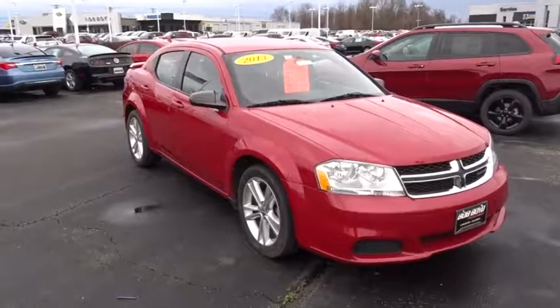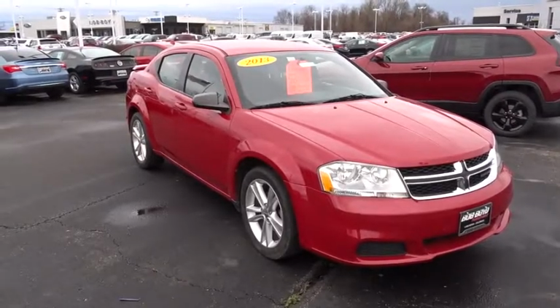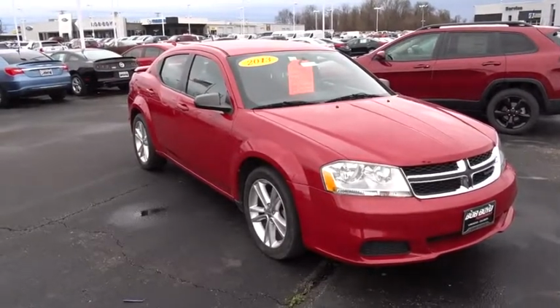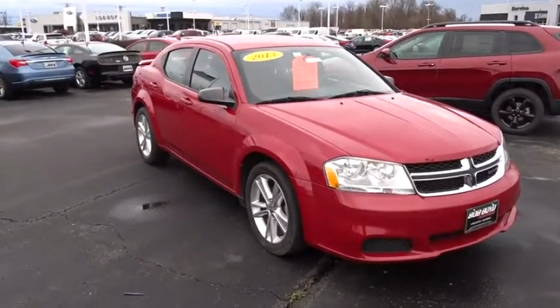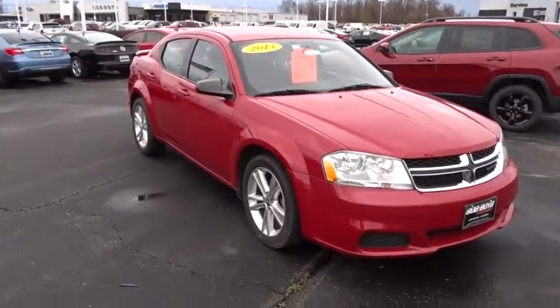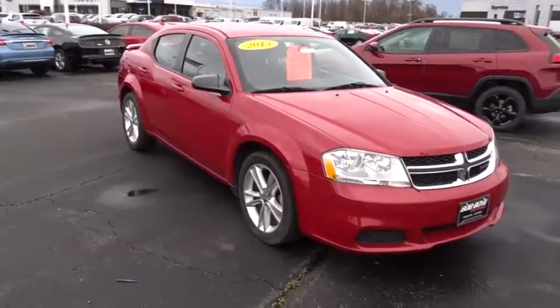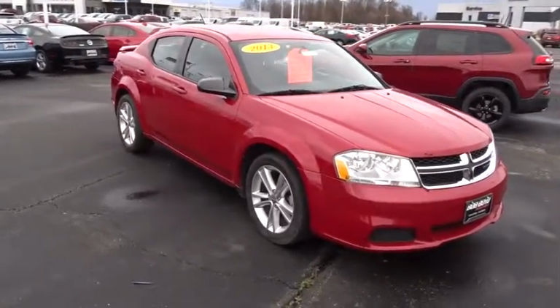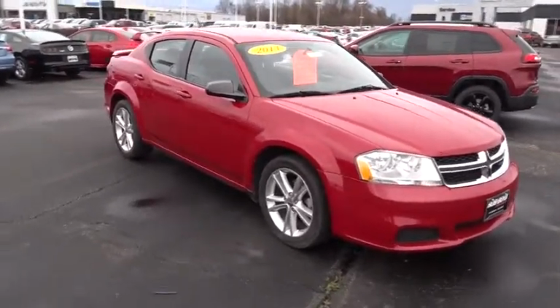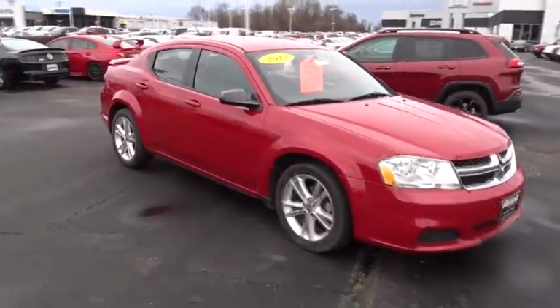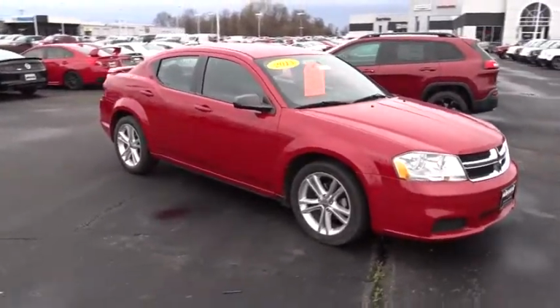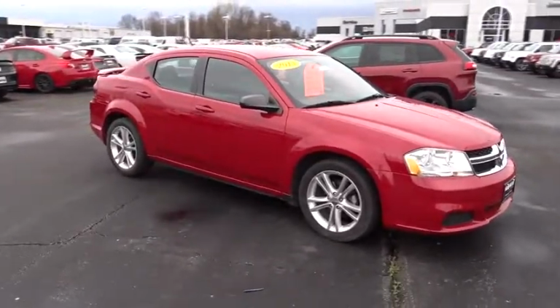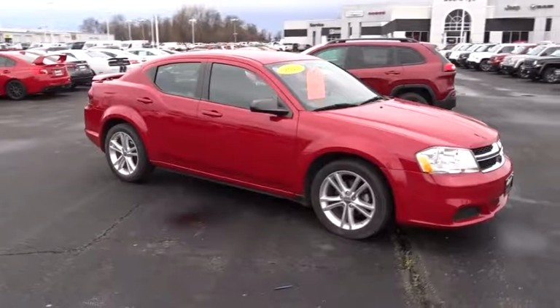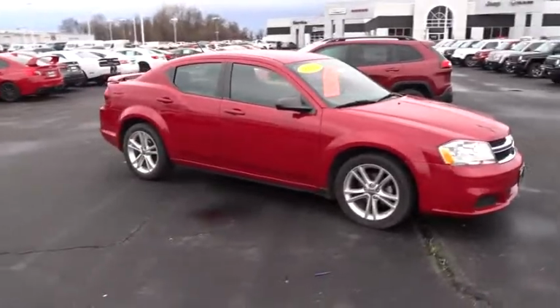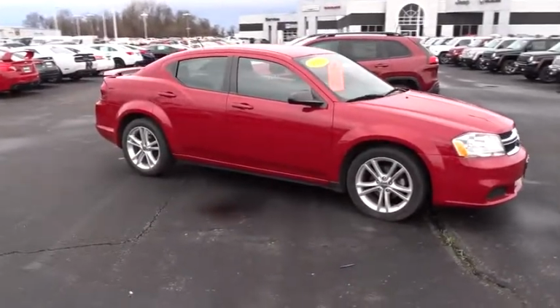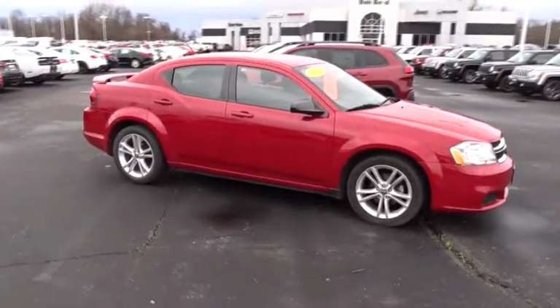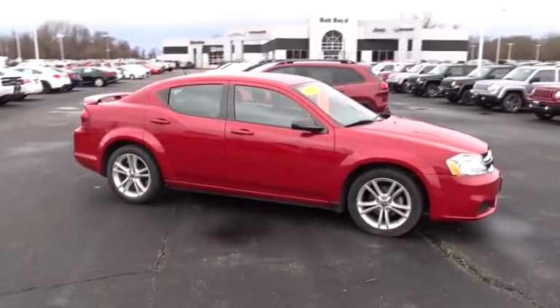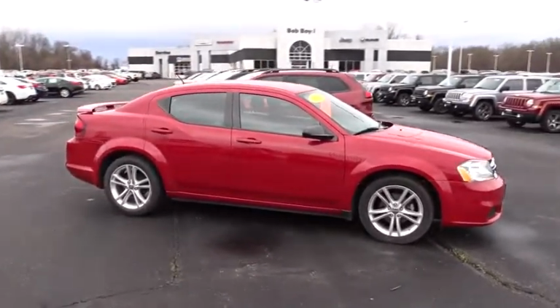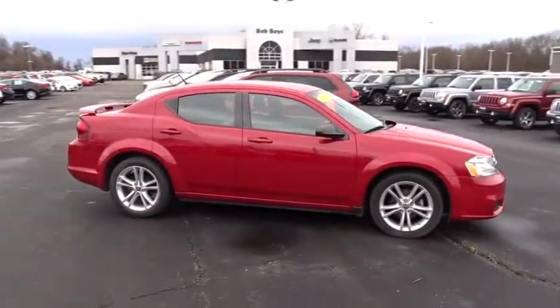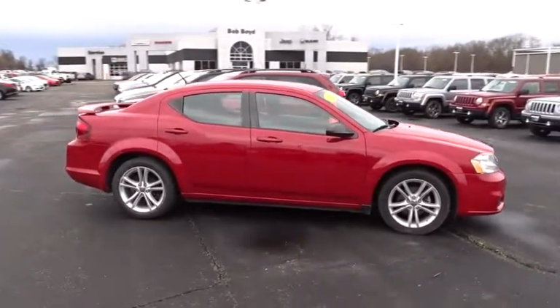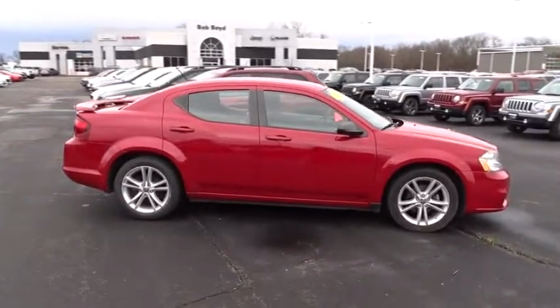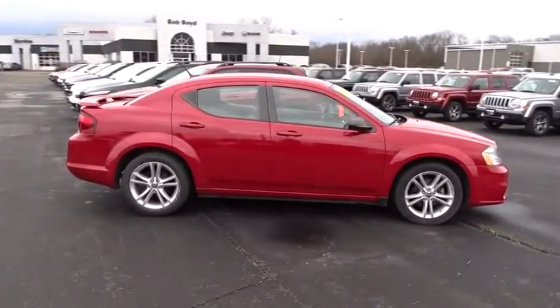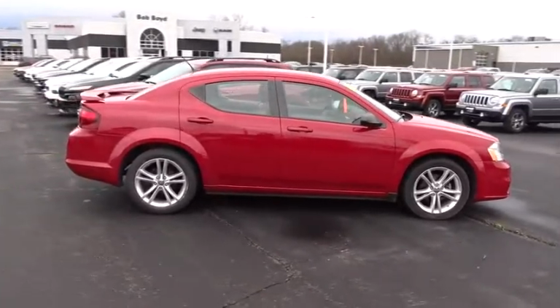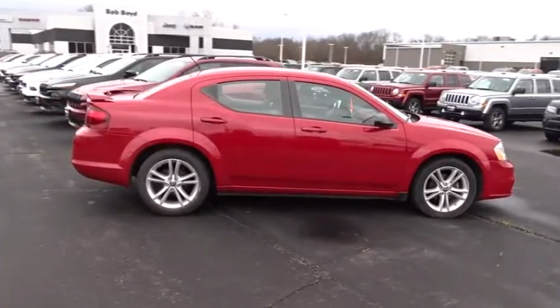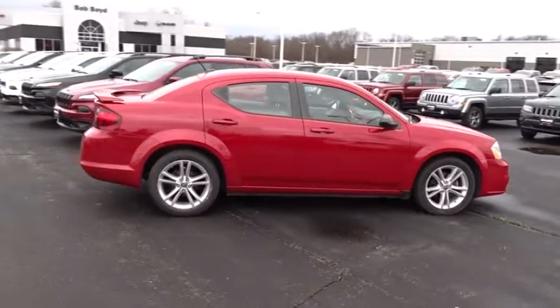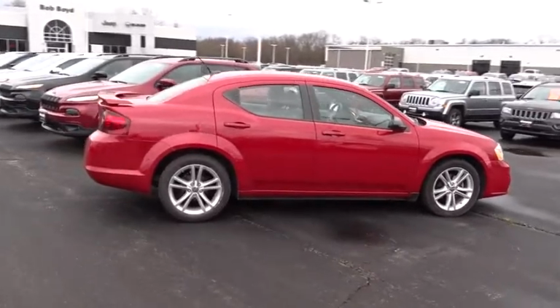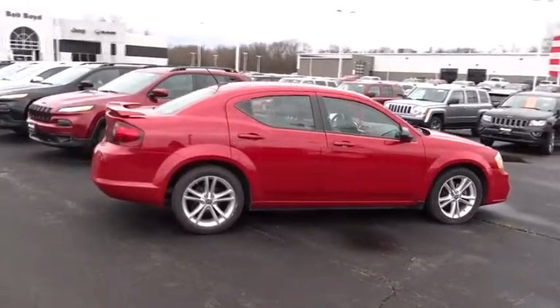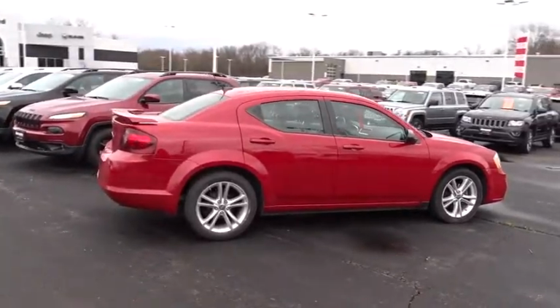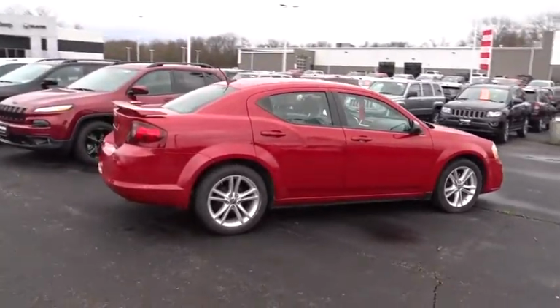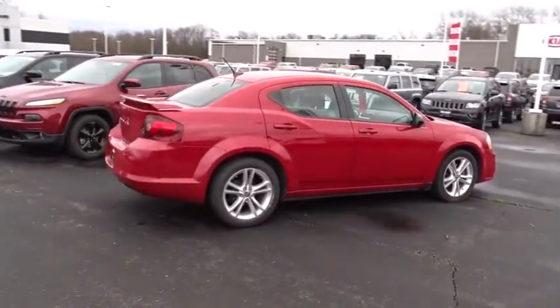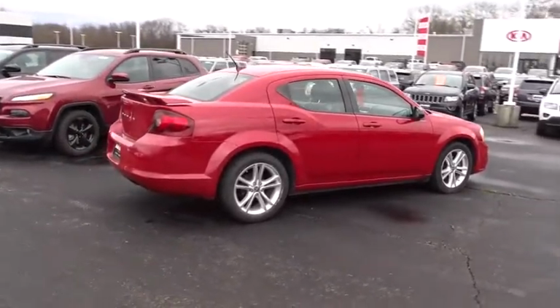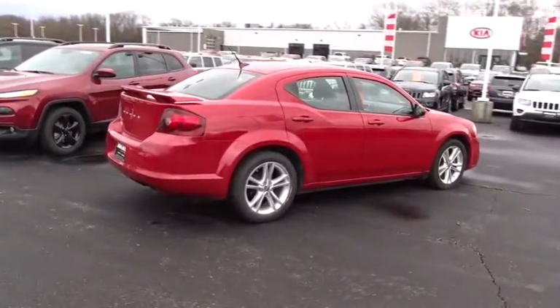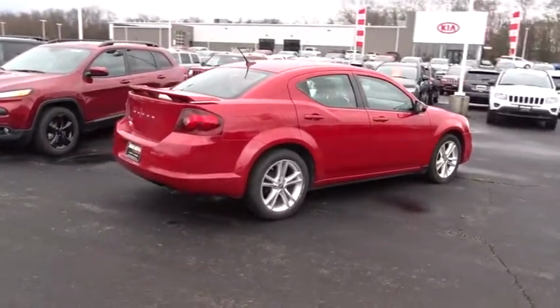The 2013 Dodge Avenger. The Avenger combines strength with fuel efficiency to ensure that its sporty looks do not deceive. Electronic stability control is designed to help you maintain control during inclement driving conditions.